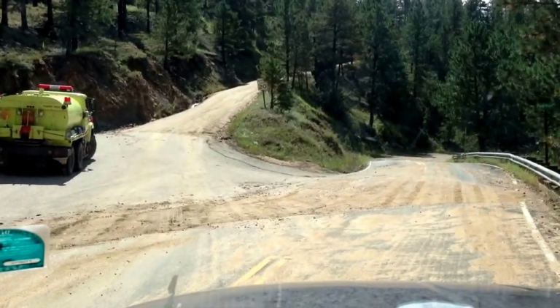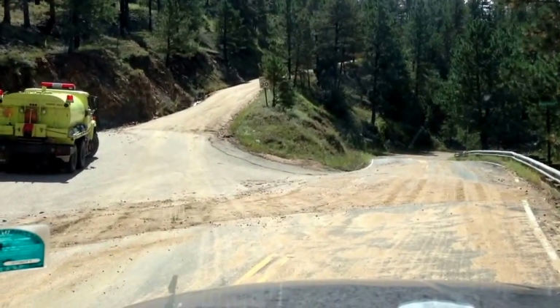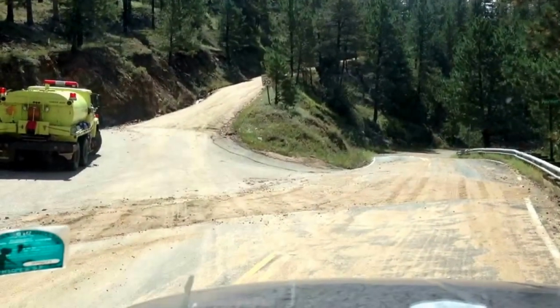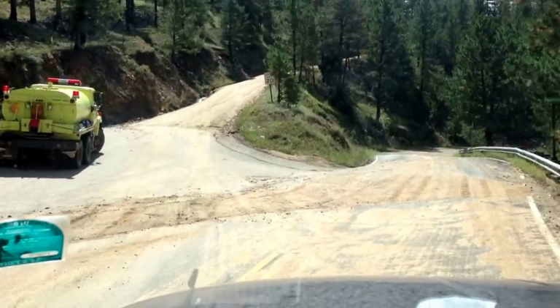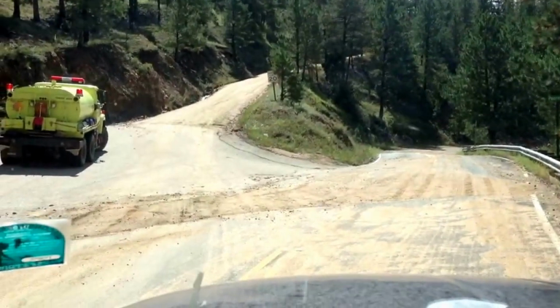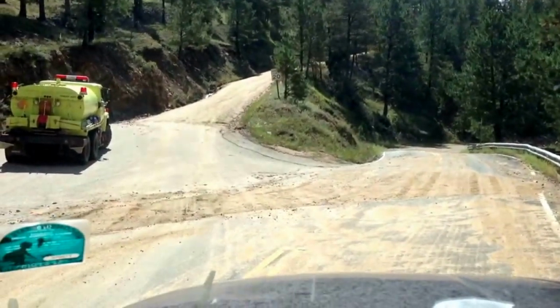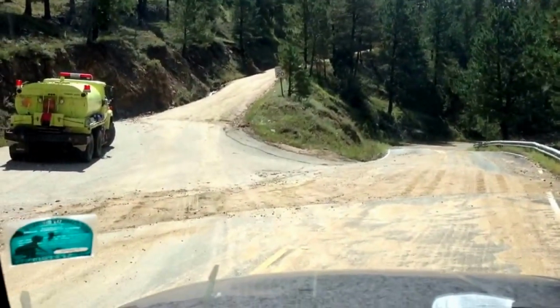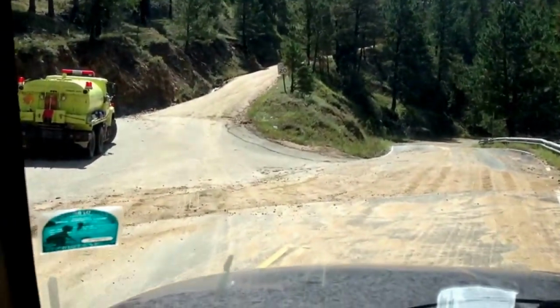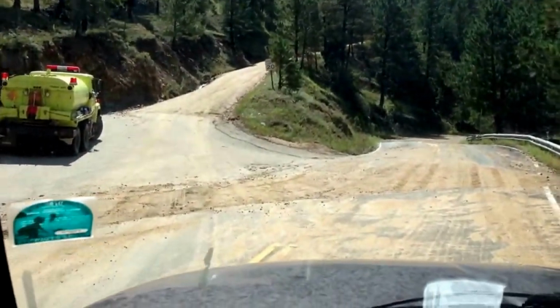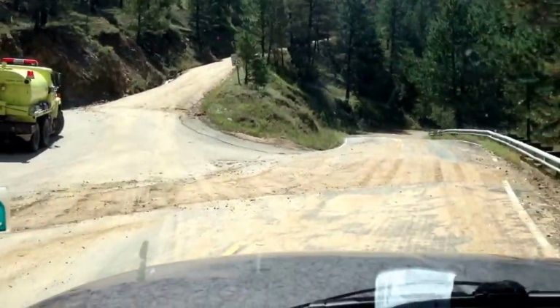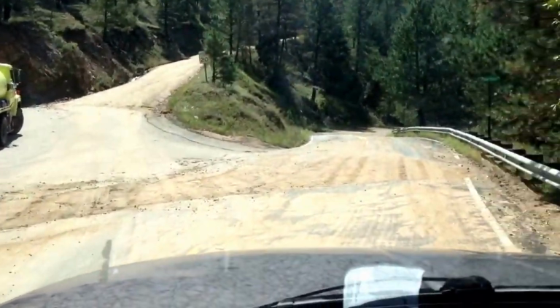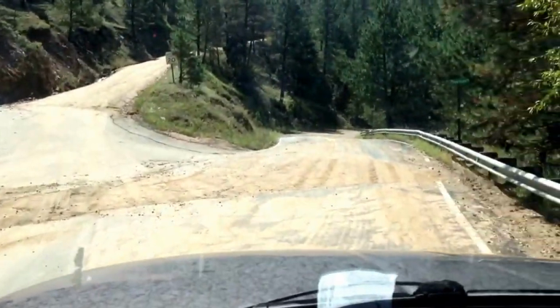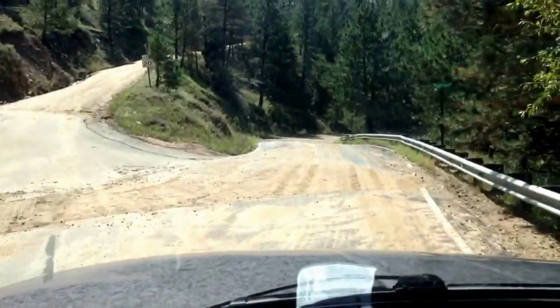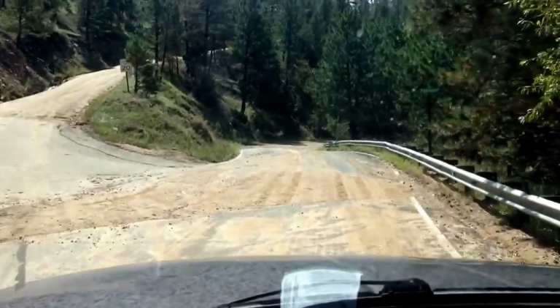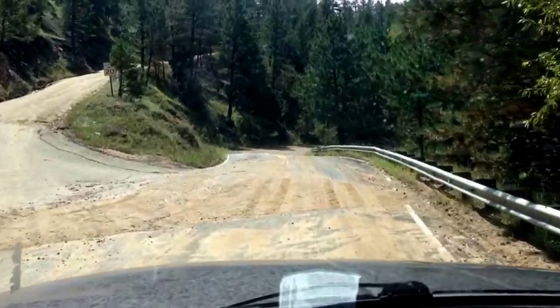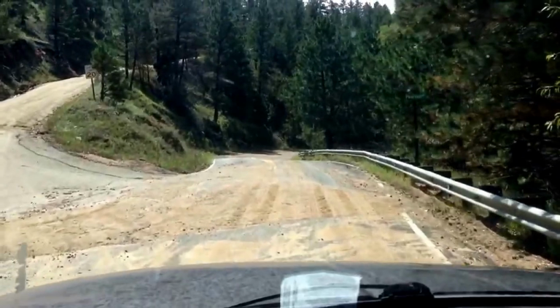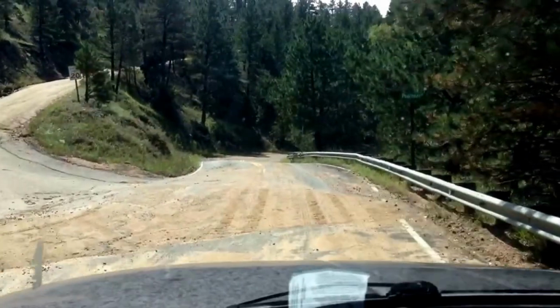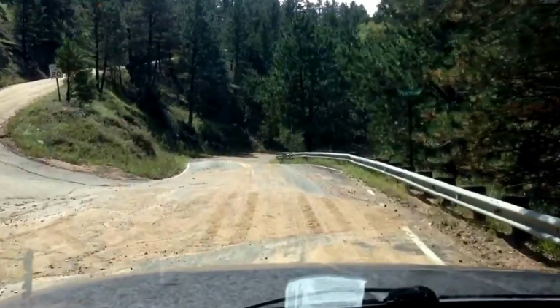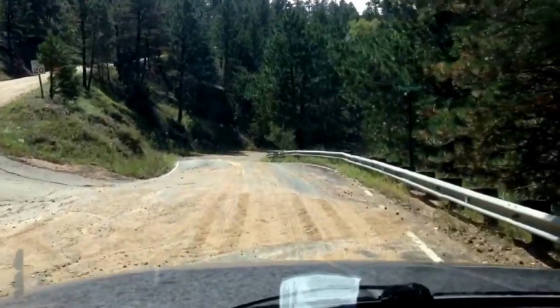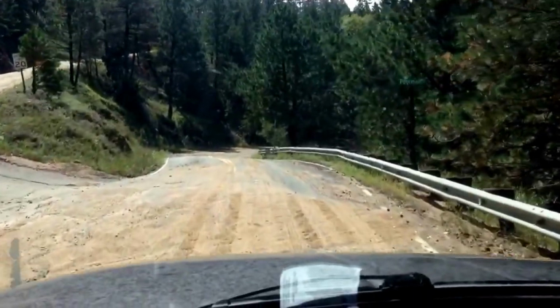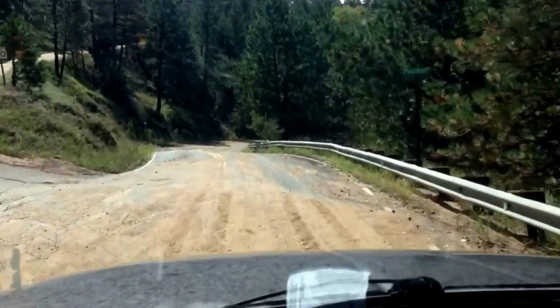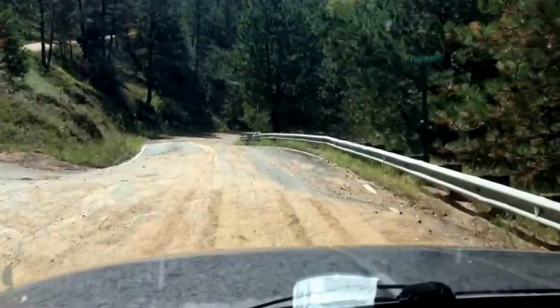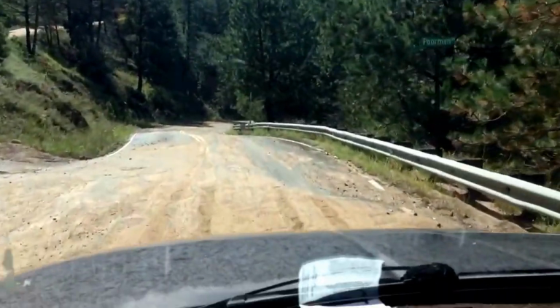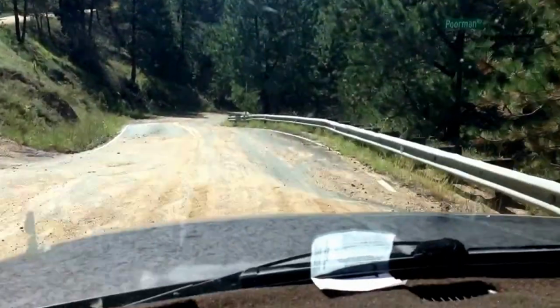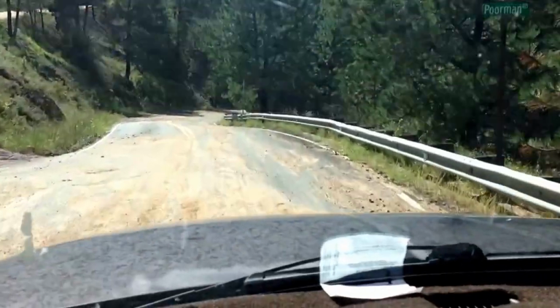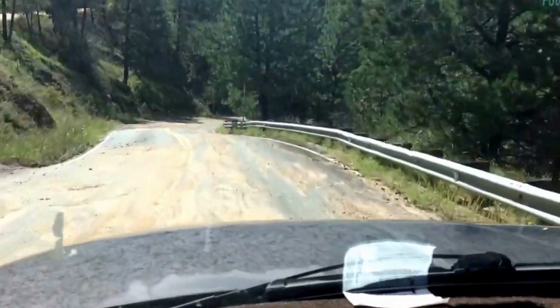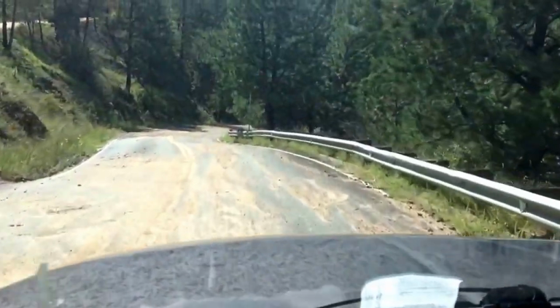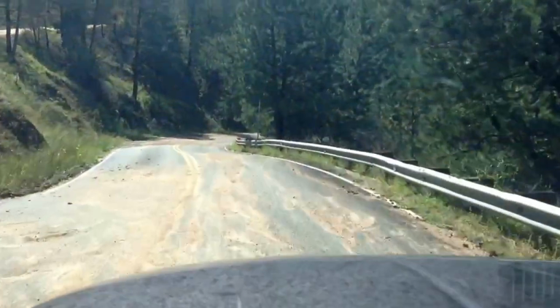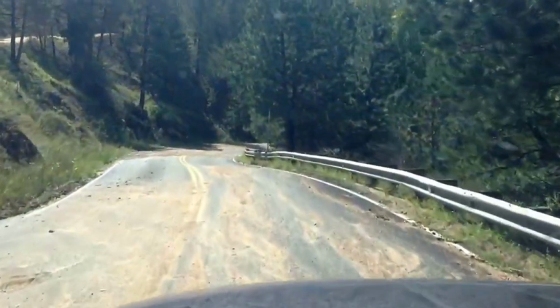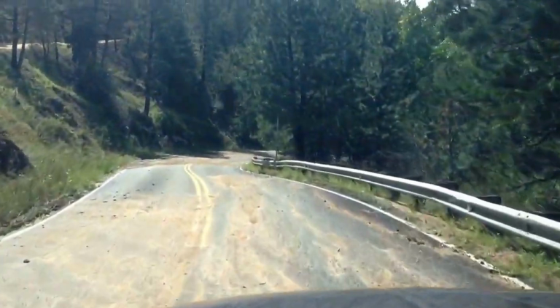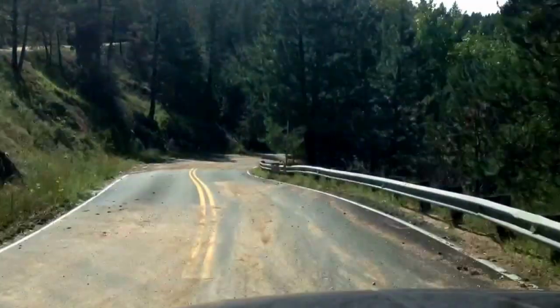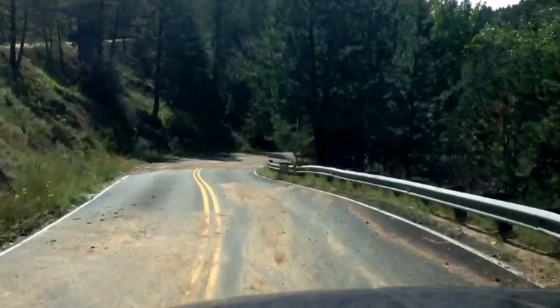Okay, Monday the 16th, Poor Man Road and Four Mile Canyon. Let's go check it out, see what it looks like today.